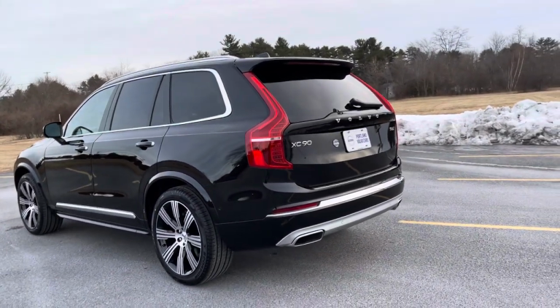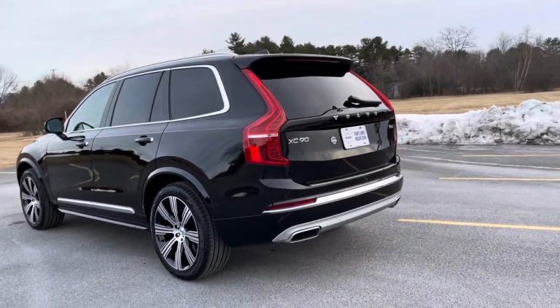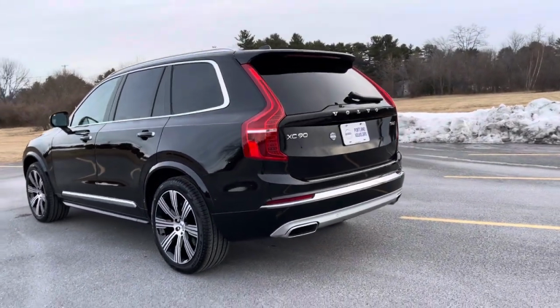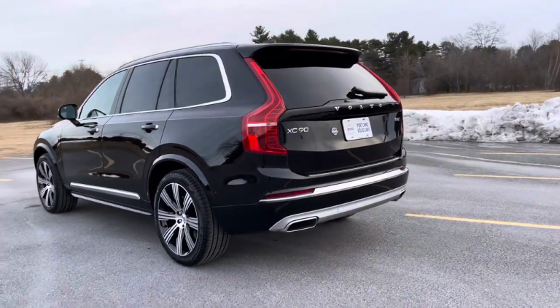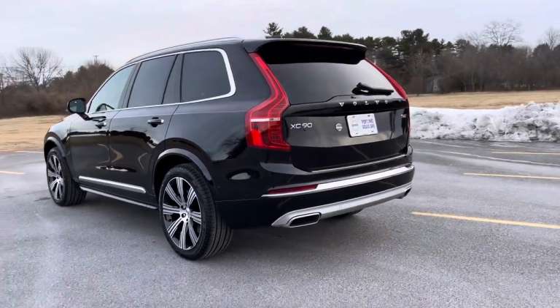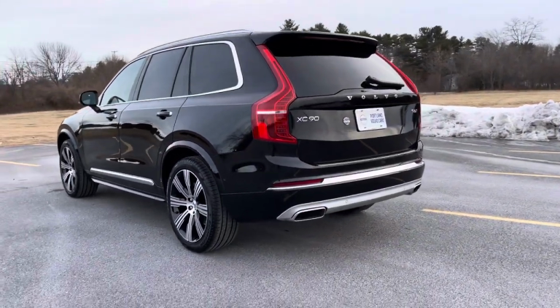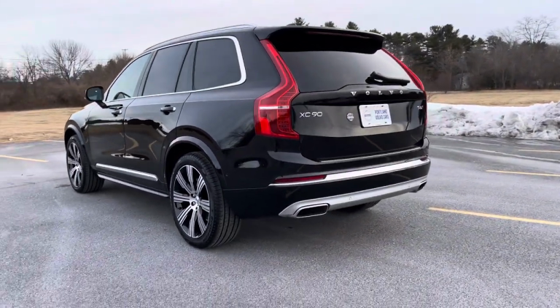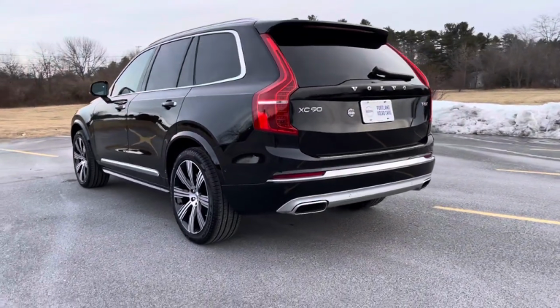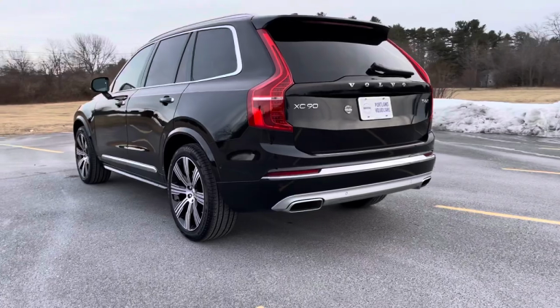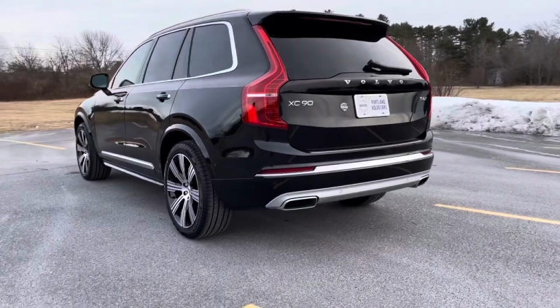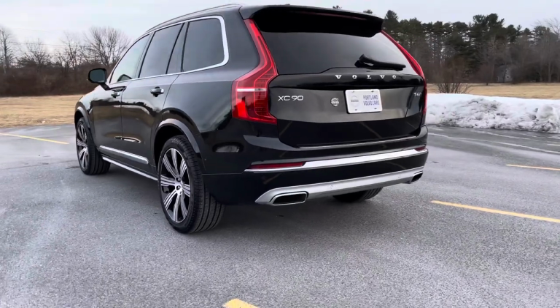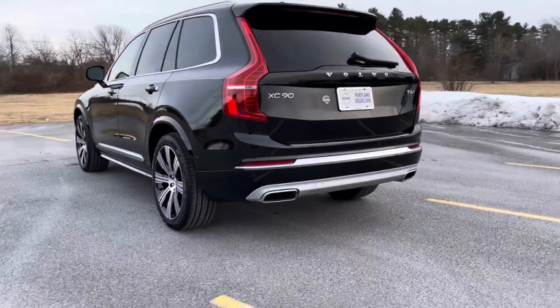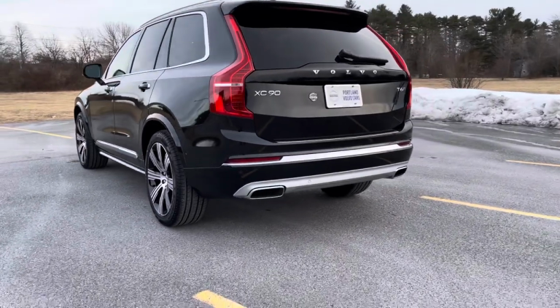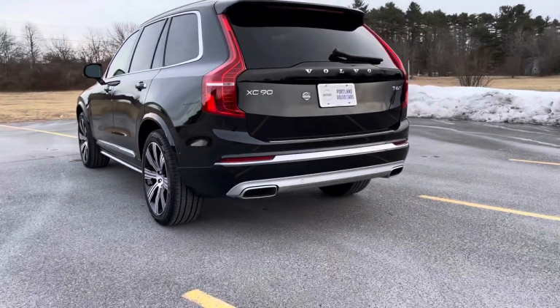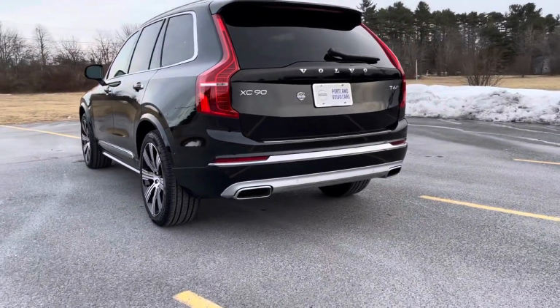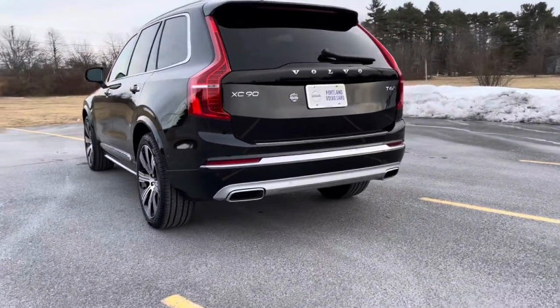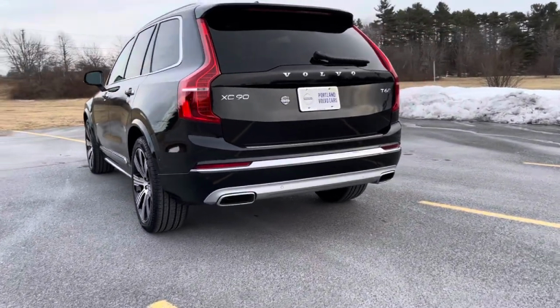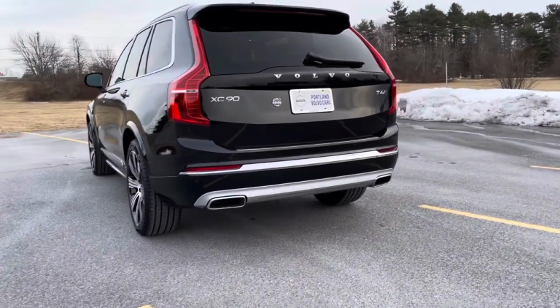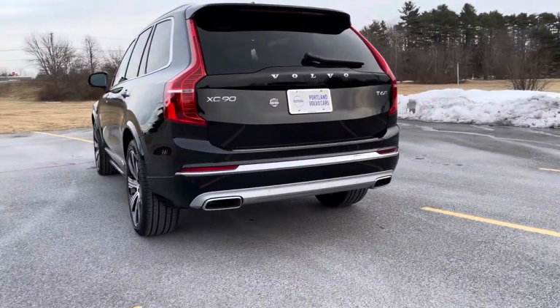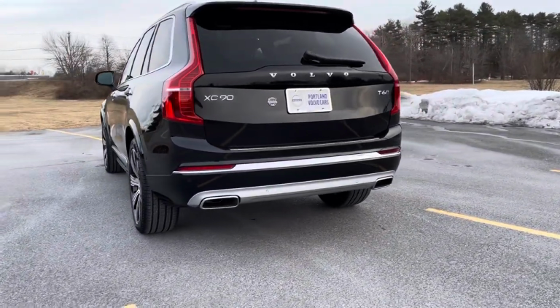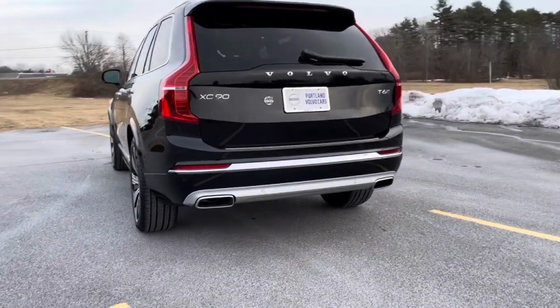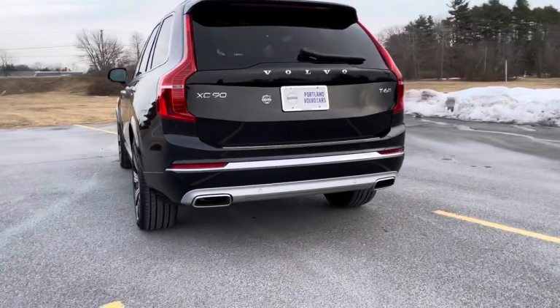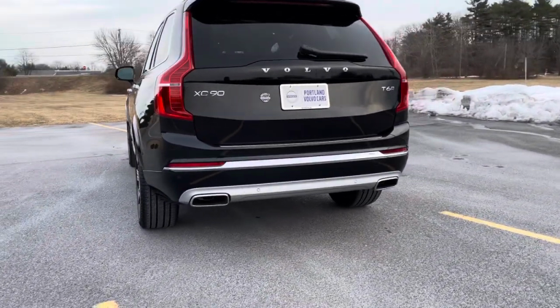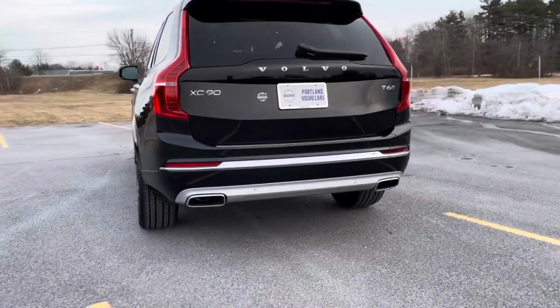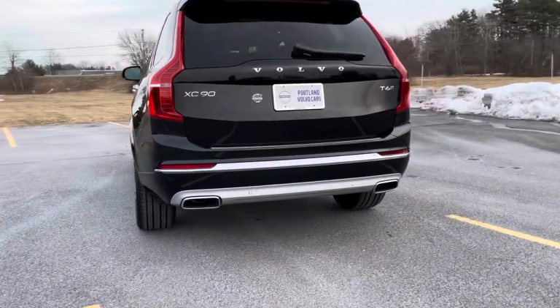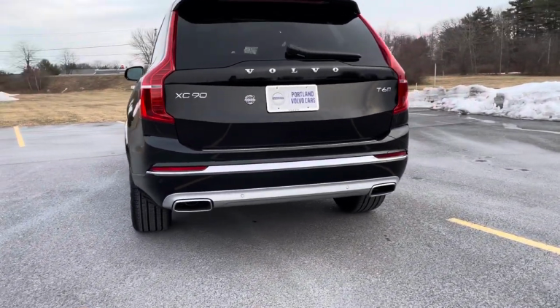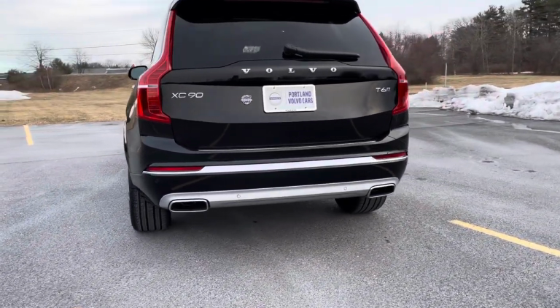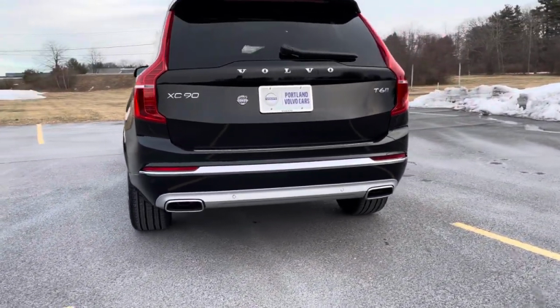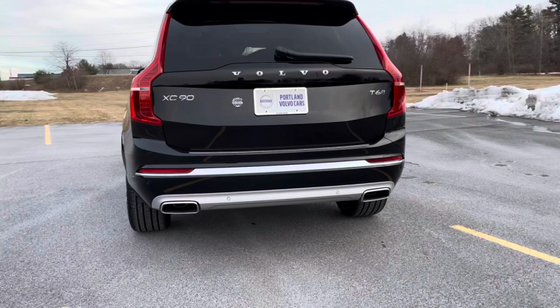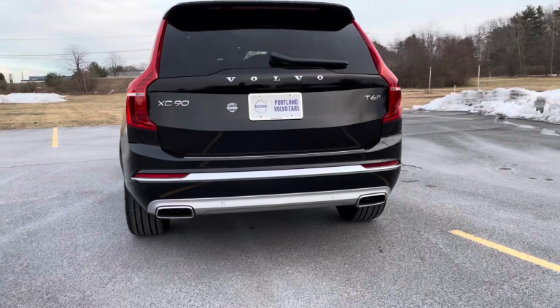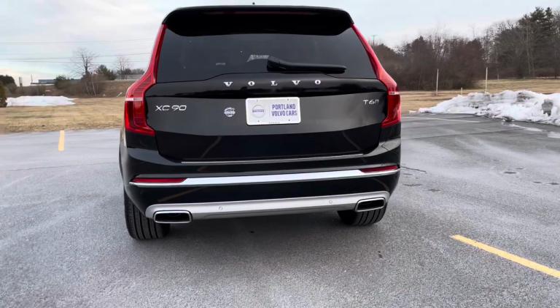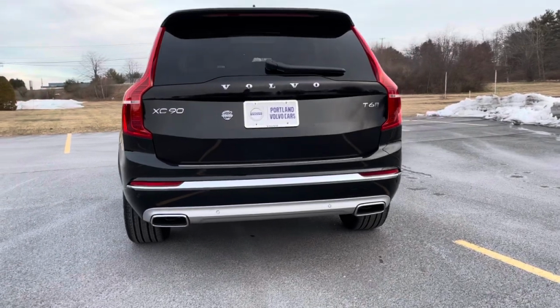This is all-wheel drive, with dual integrated tailpipes and a hands-free power liftgate.